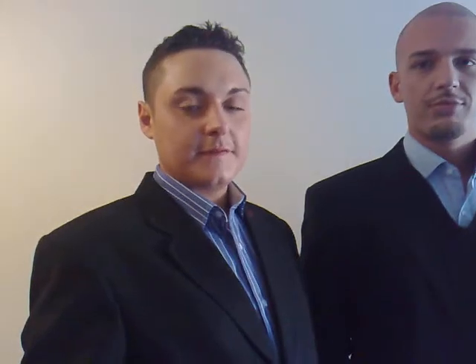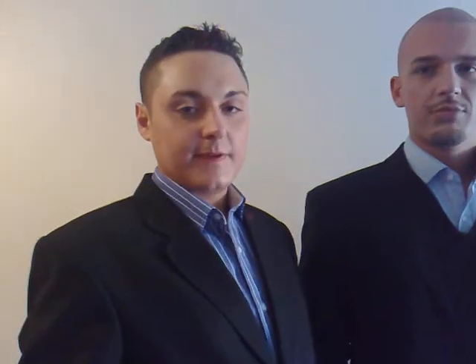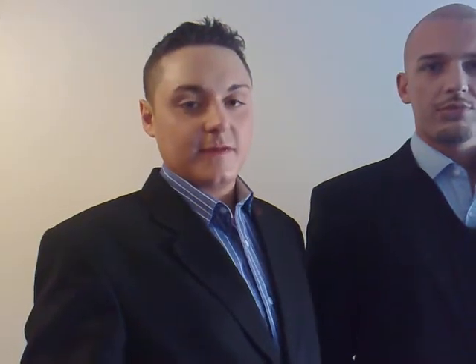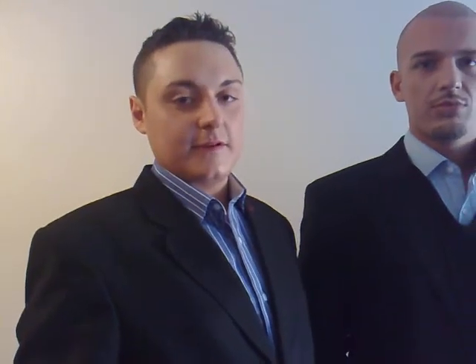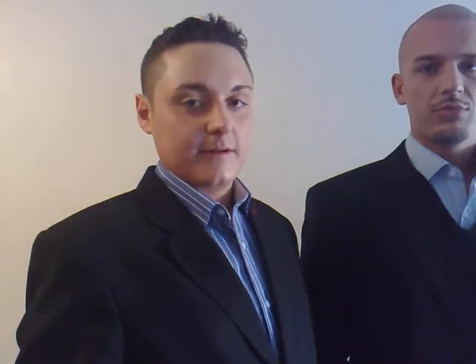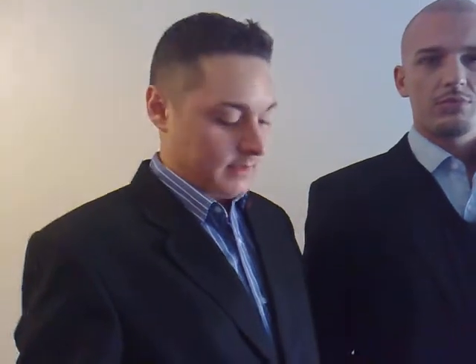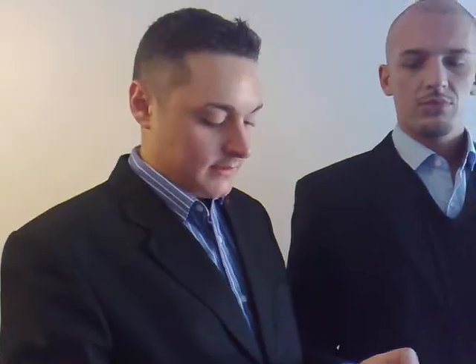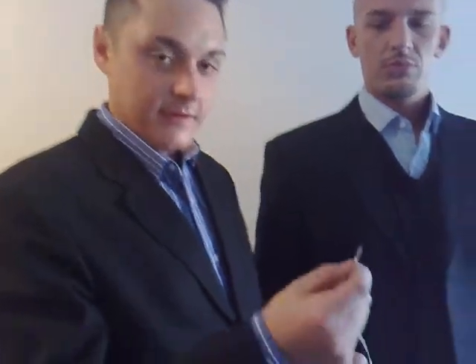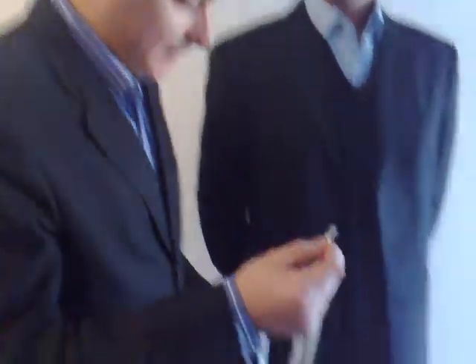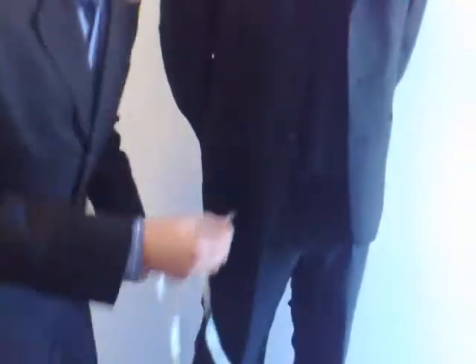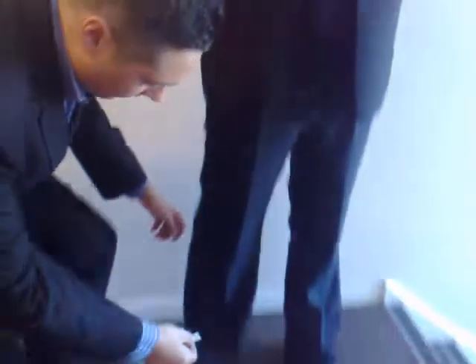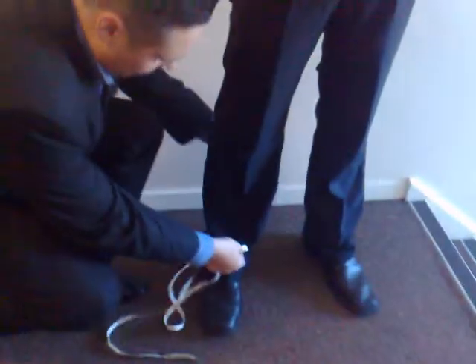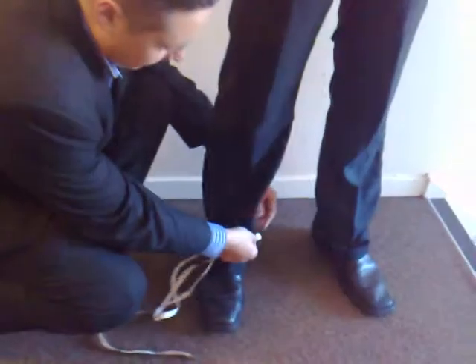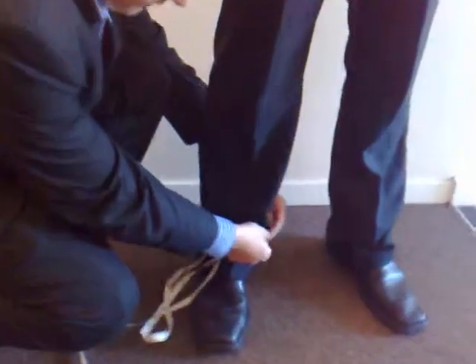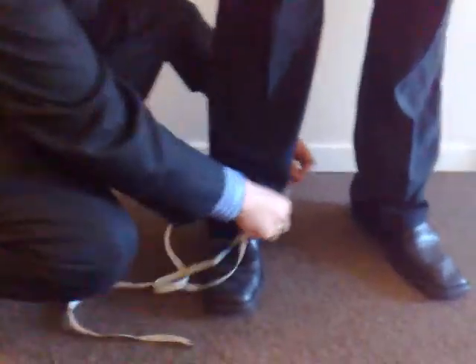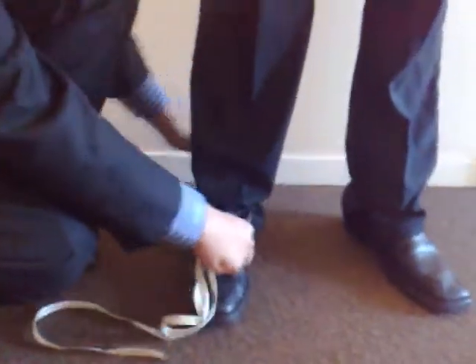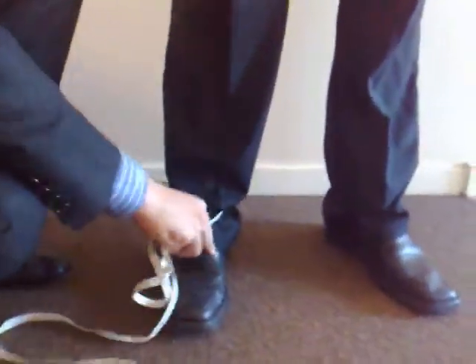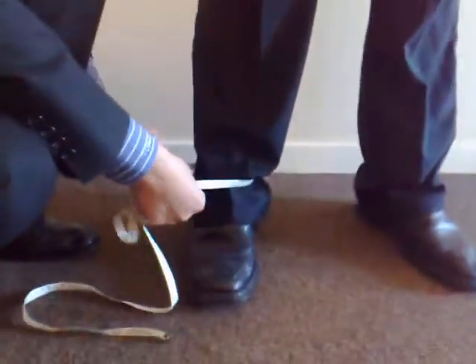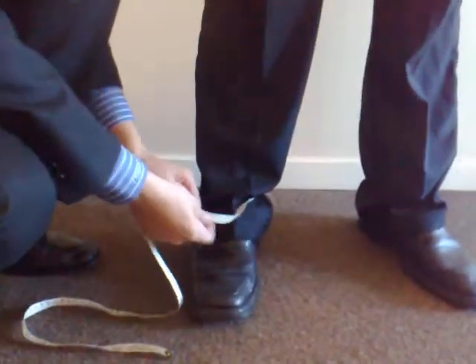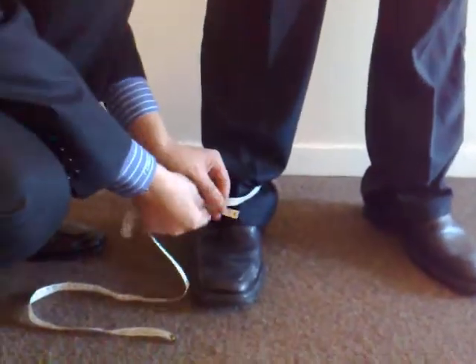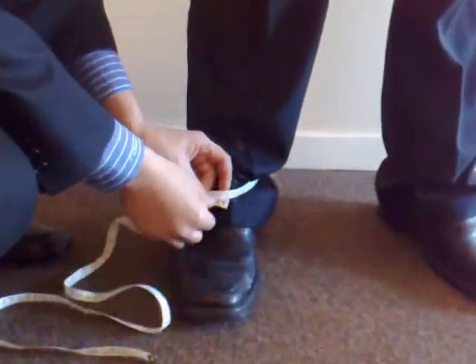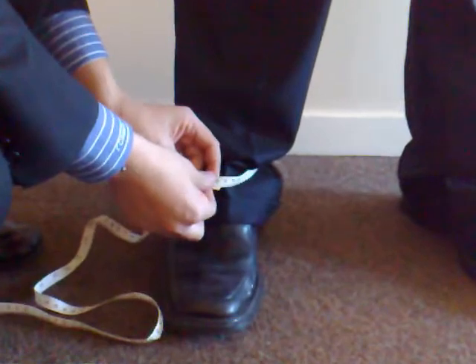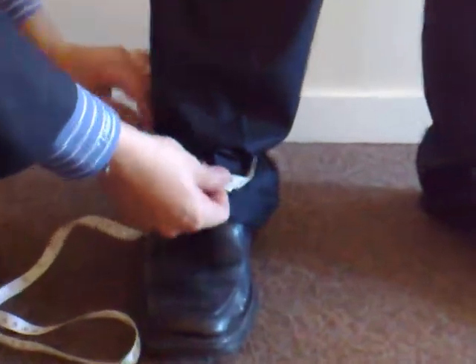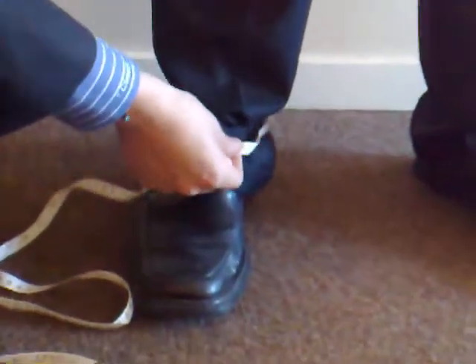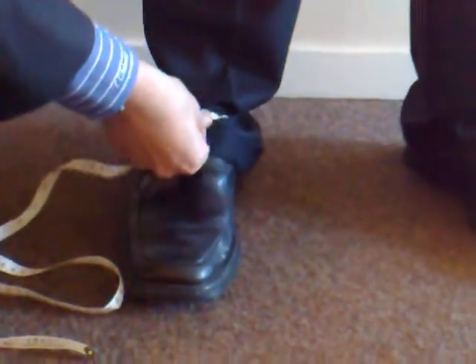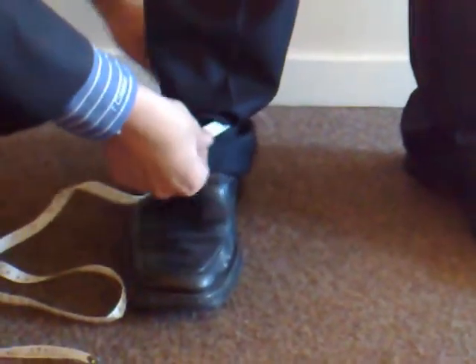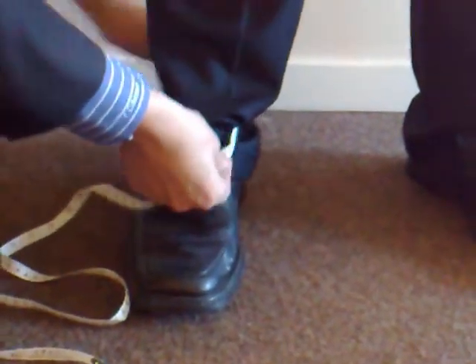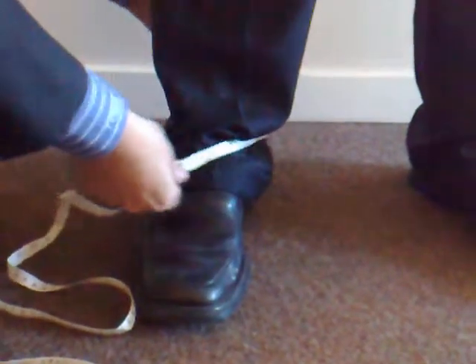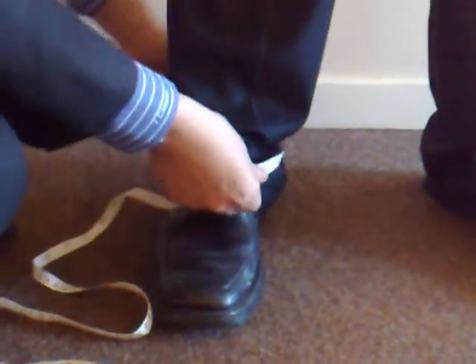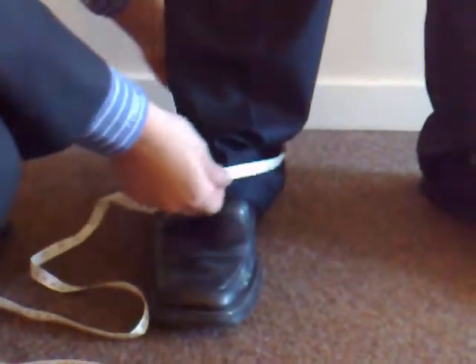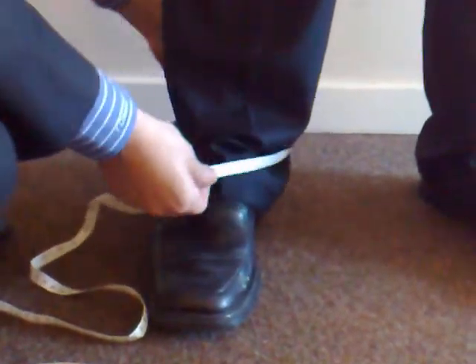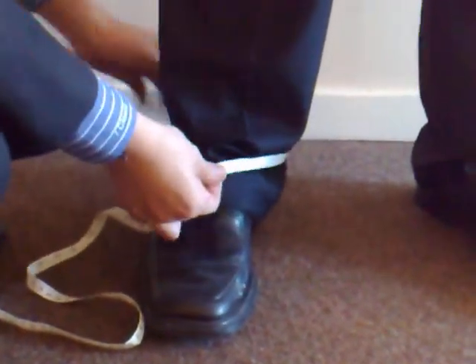In this video I will be taking the measurement of your trouser ankle. Take the start of the tape measure, round the ankle and bring it to the front. Now this measurement is going to determine how loose the ankle is when it breaks on your shoe.